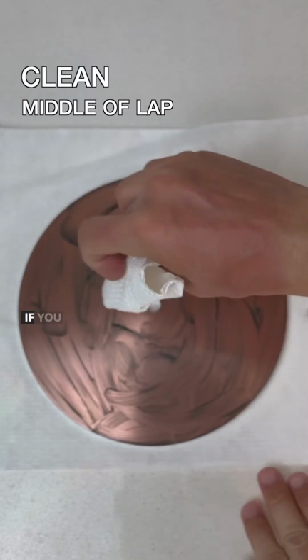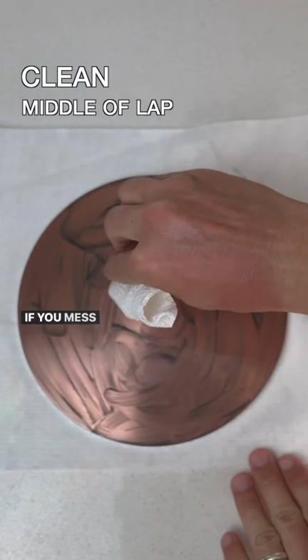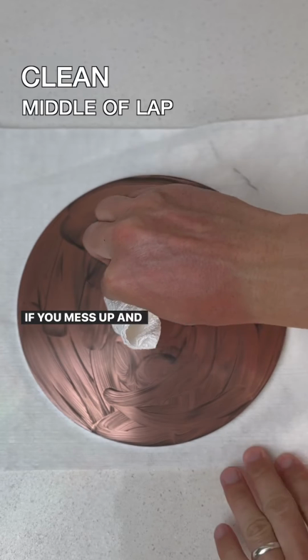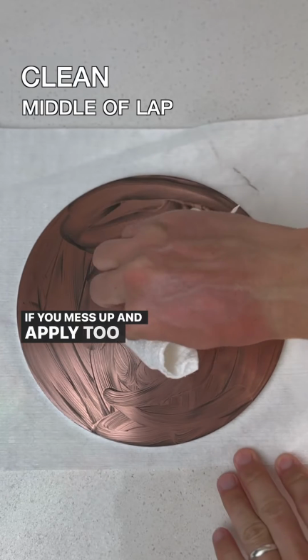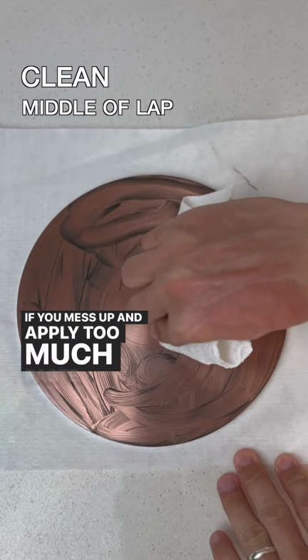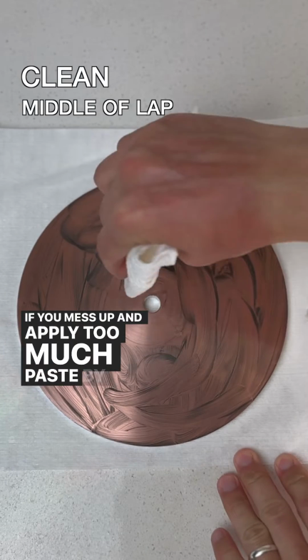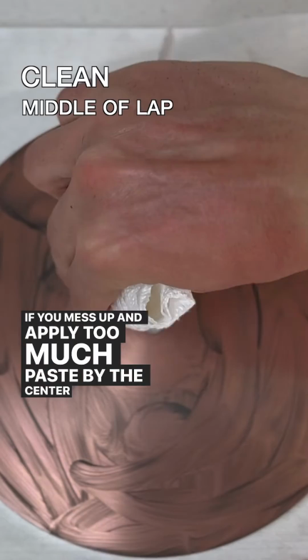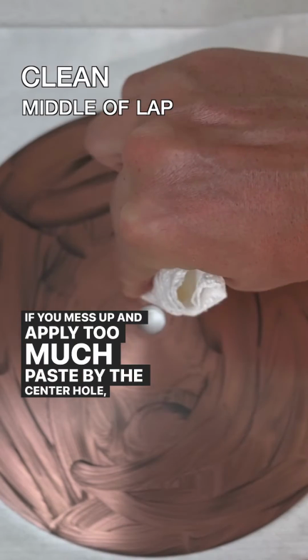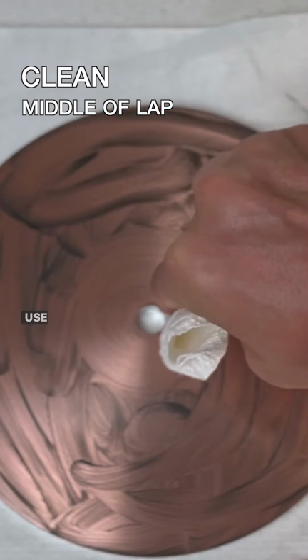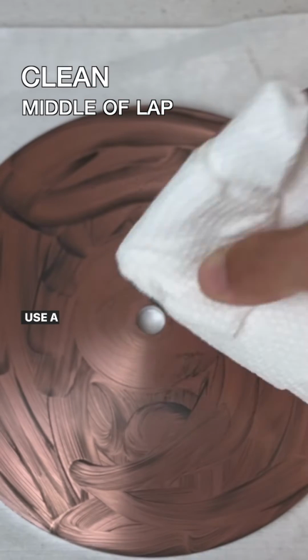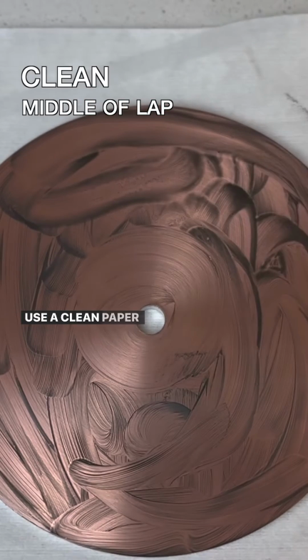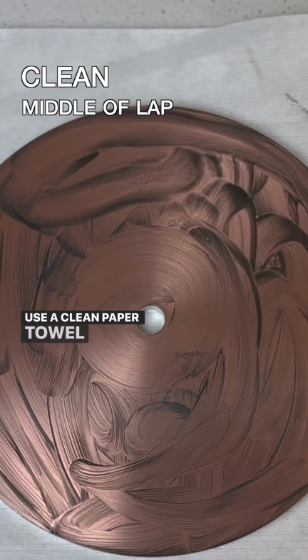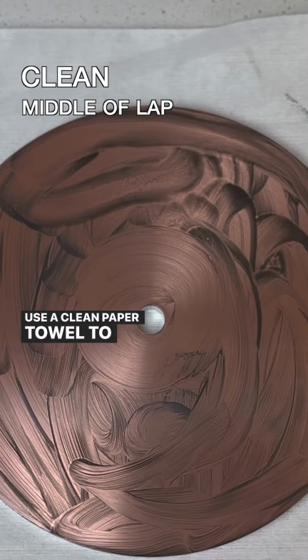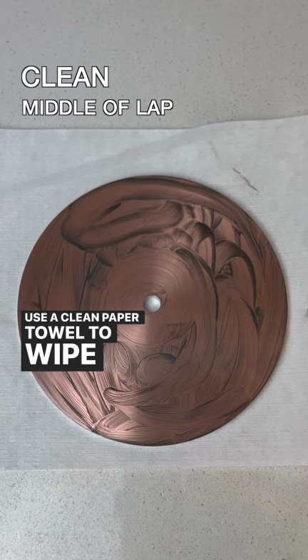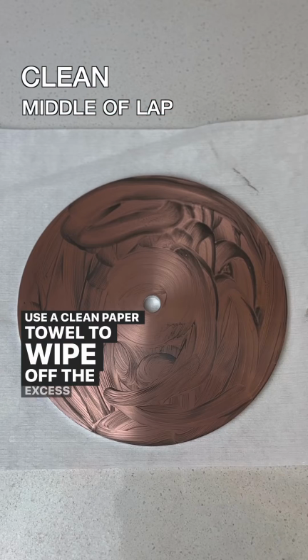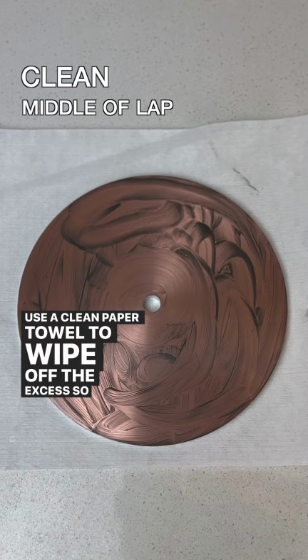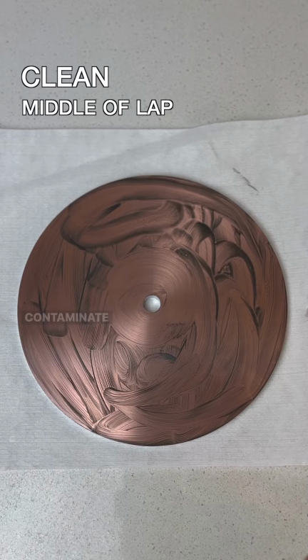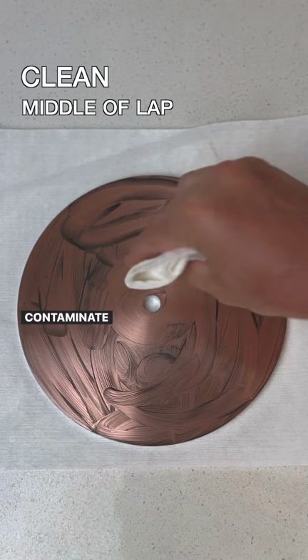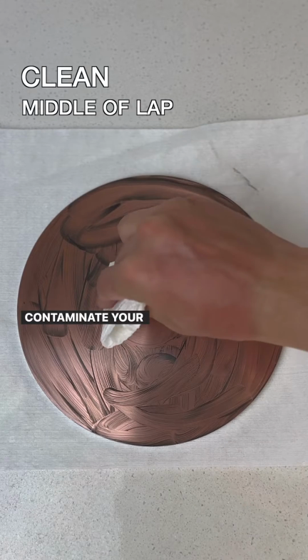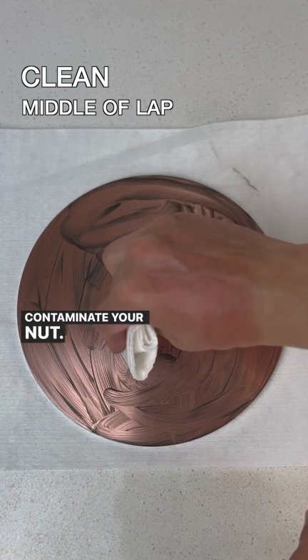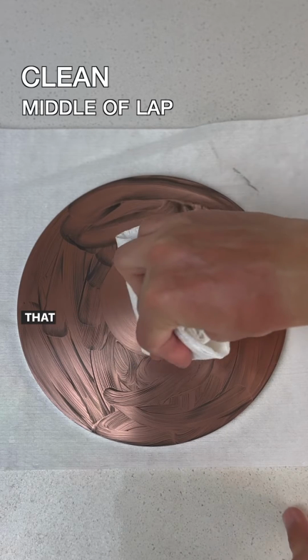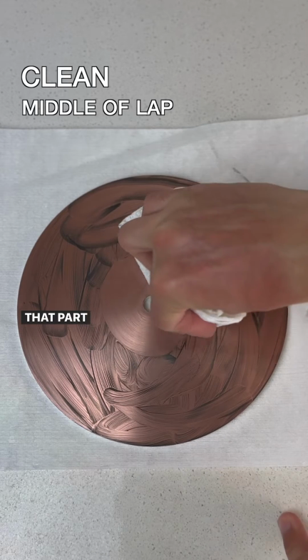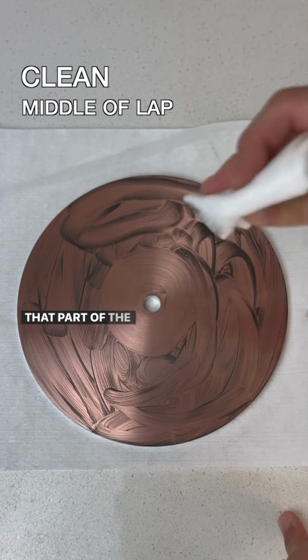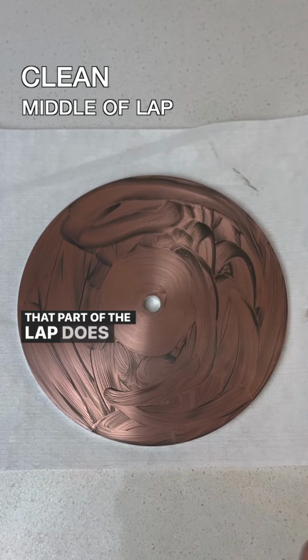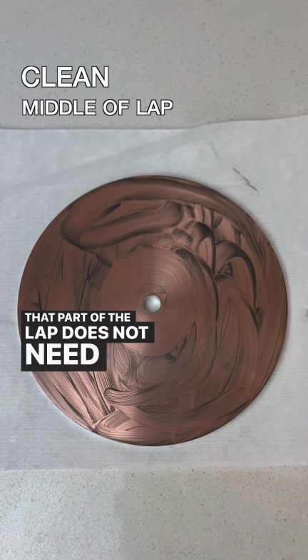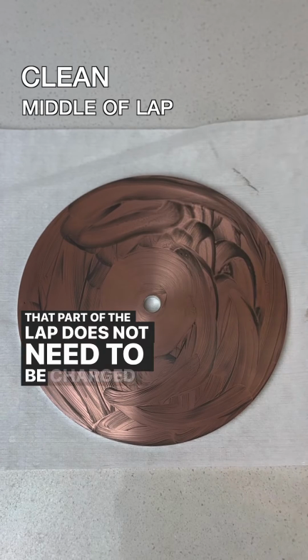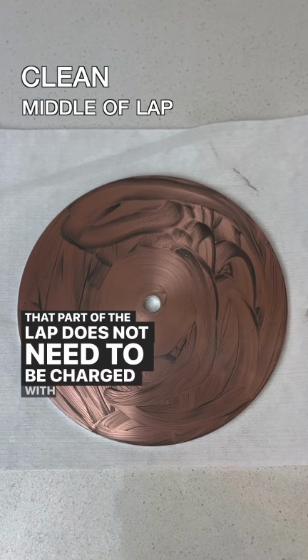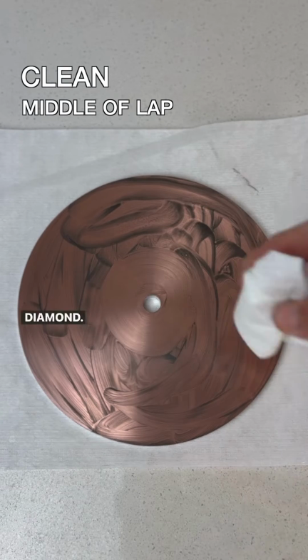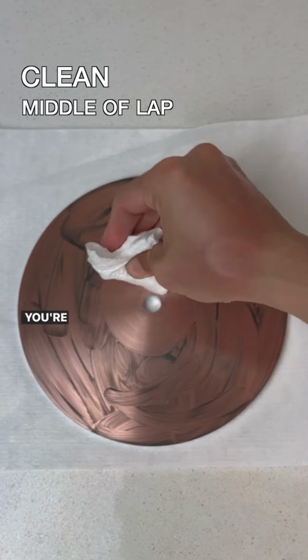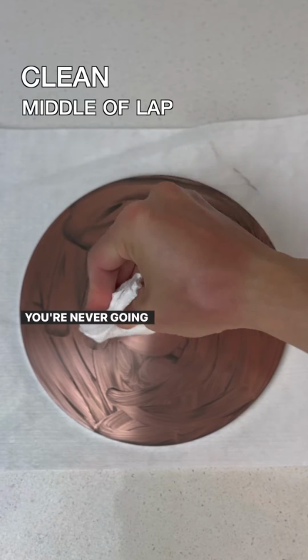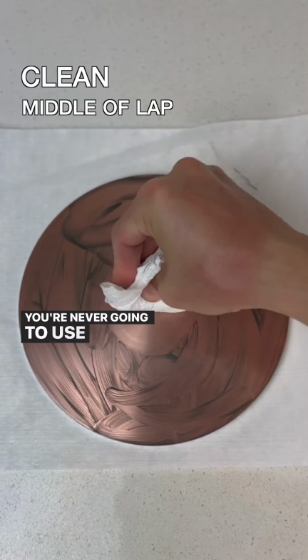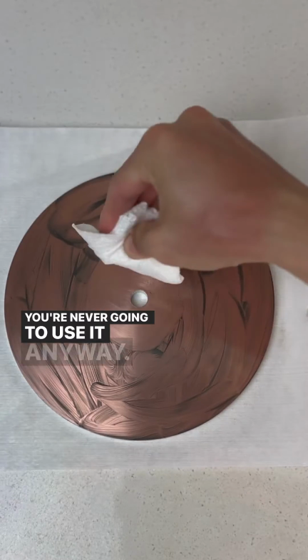If you mess up and apply too much paste by the center hole, use a clean paper towel to wipe off the excess so you don't contaminate your nut. That part of the lap does not need to be charged with diamond — you're never going to use it anyway.